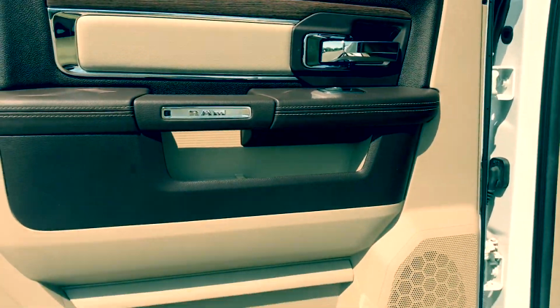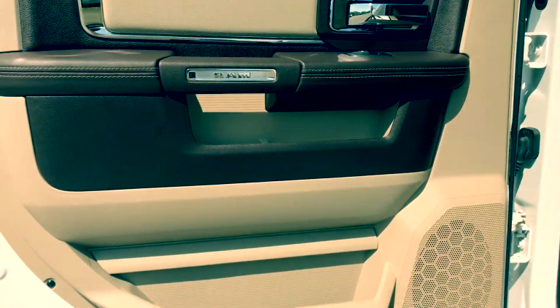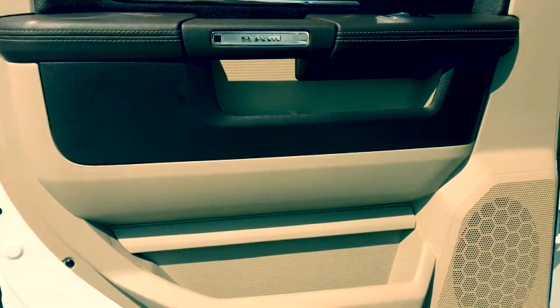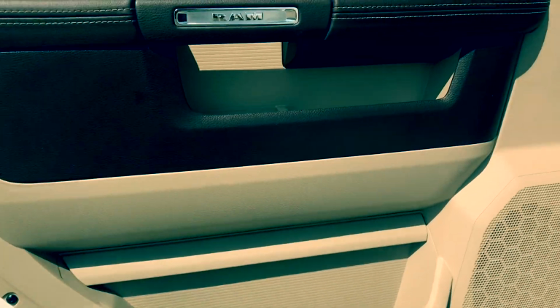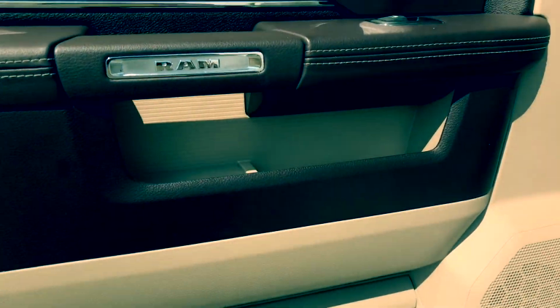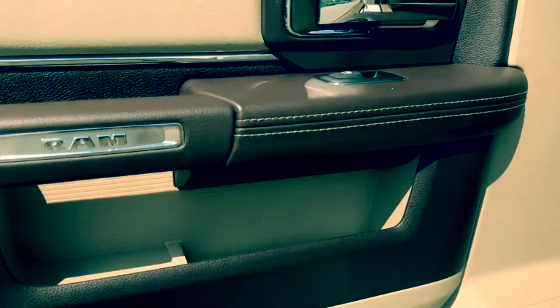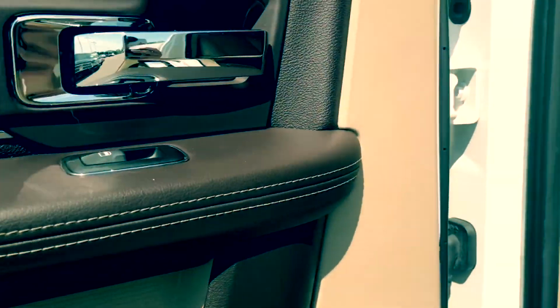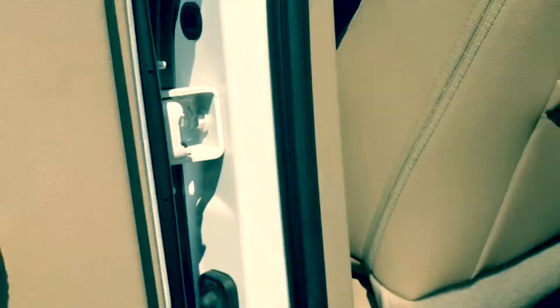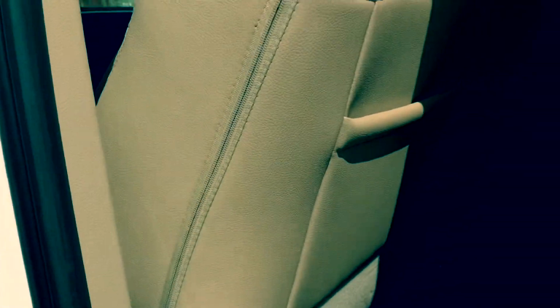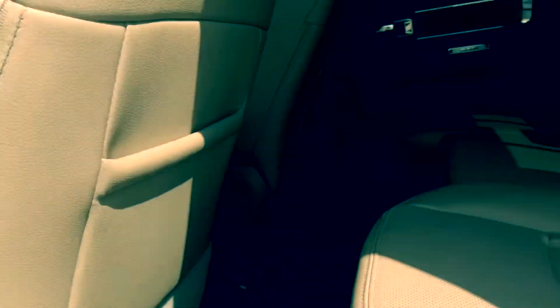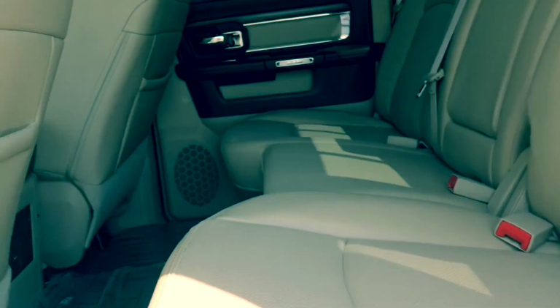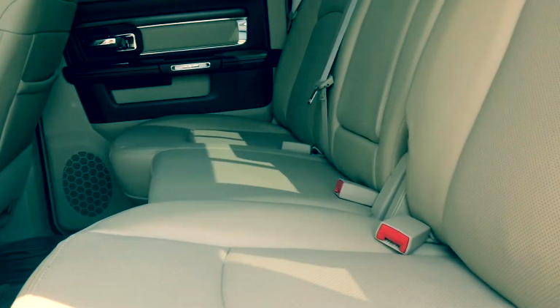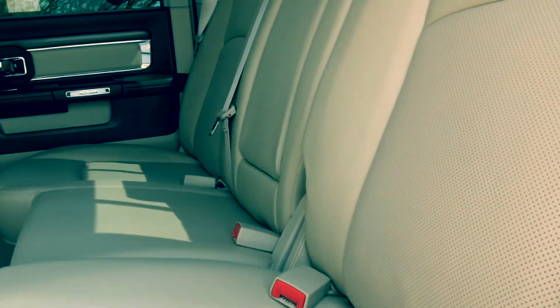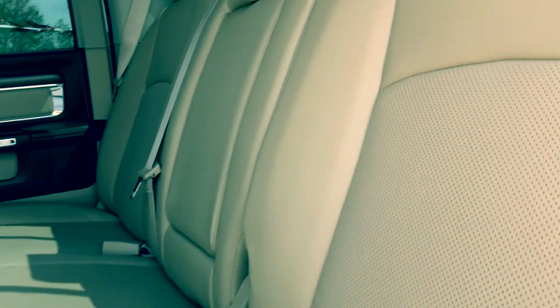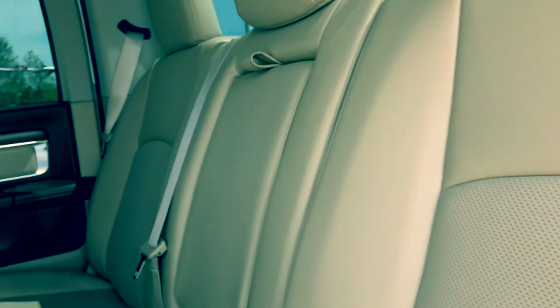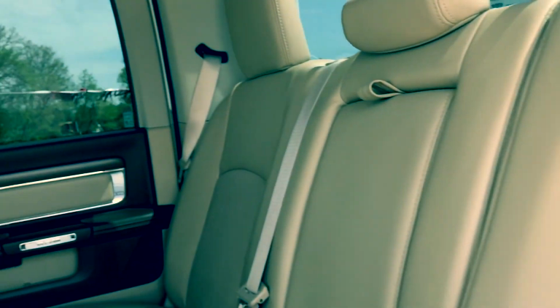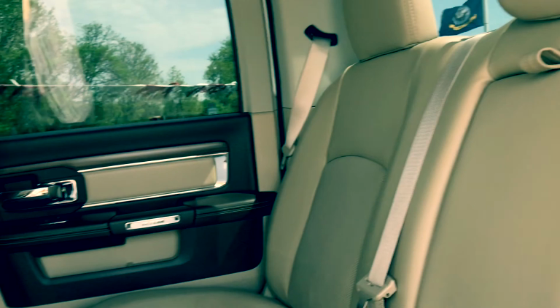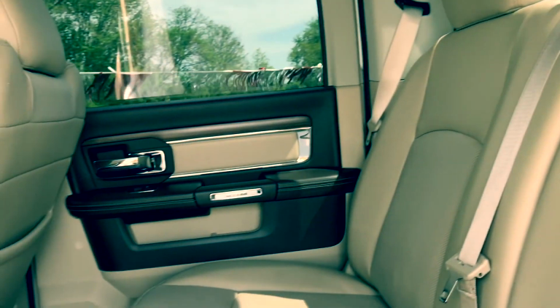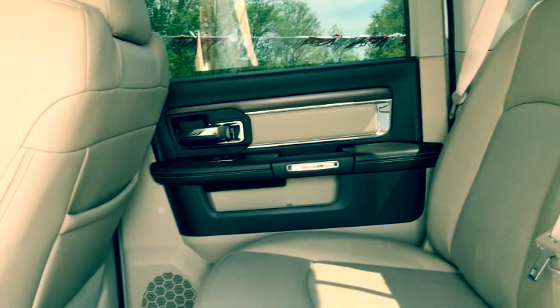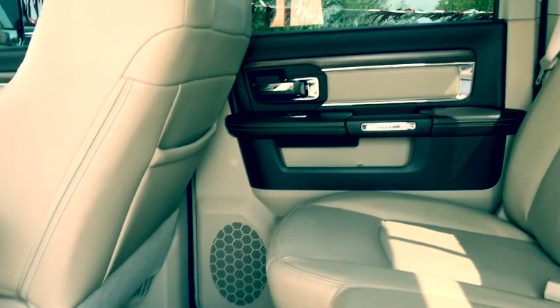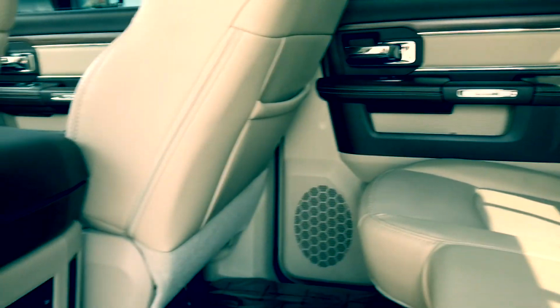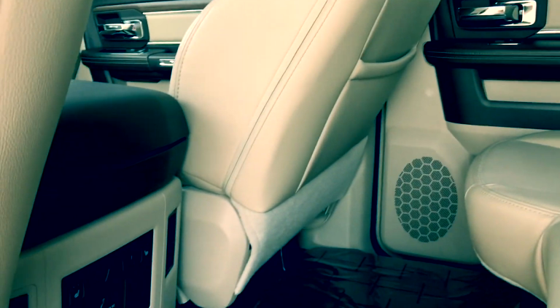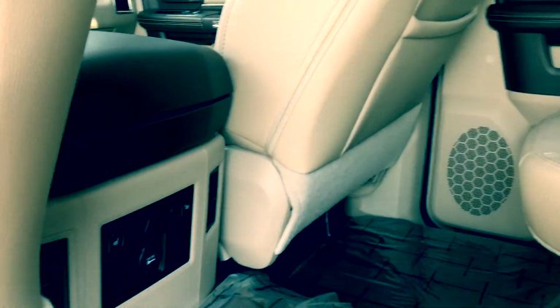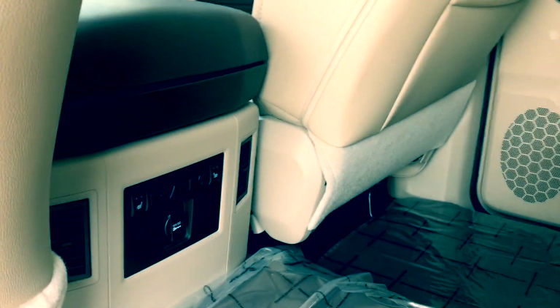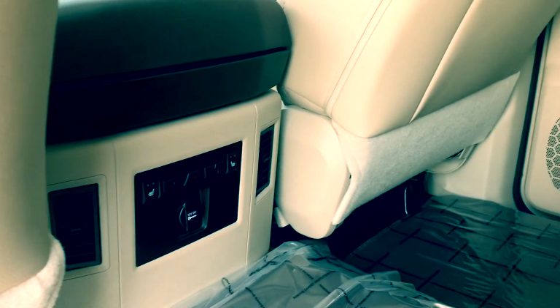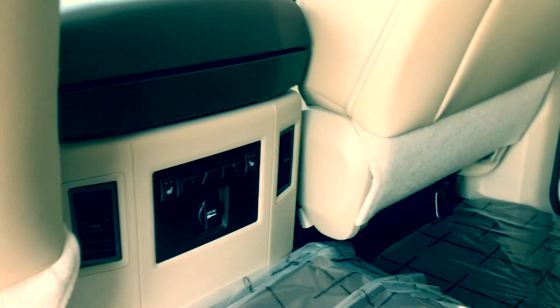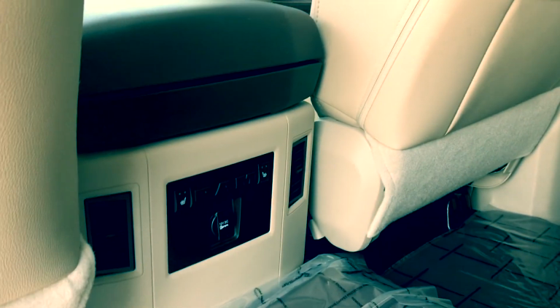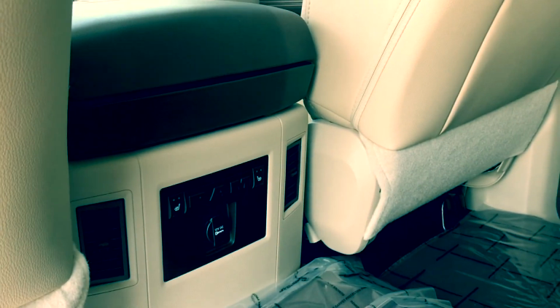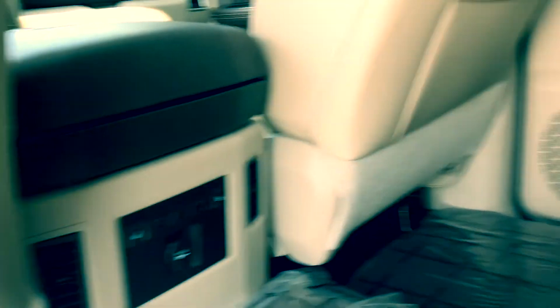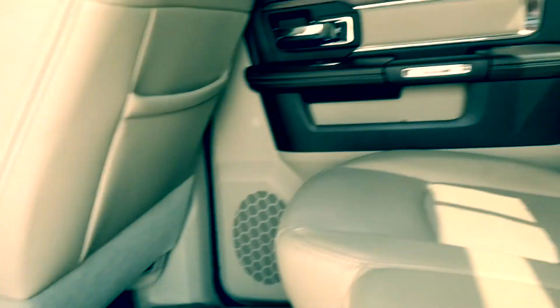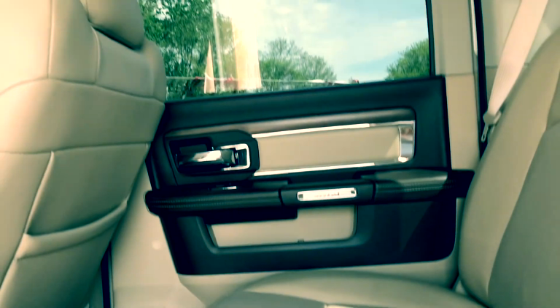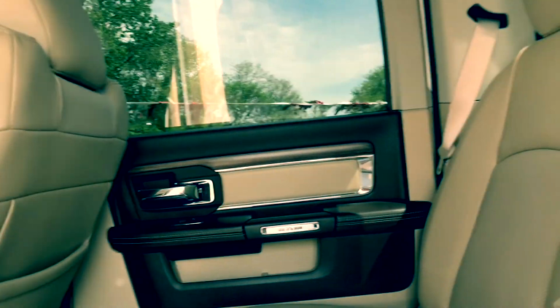Sharp interior — extremely clean, it smells amazing in here, there's no foul odor, and it was a non-smoker. You actually have heated seats back here, which is pretty awesome.